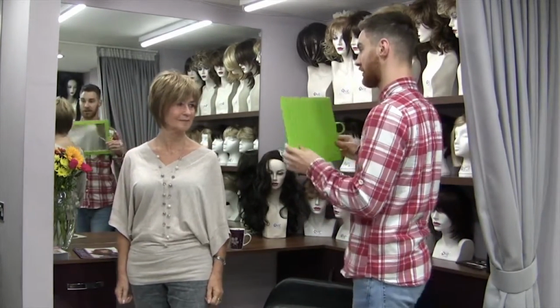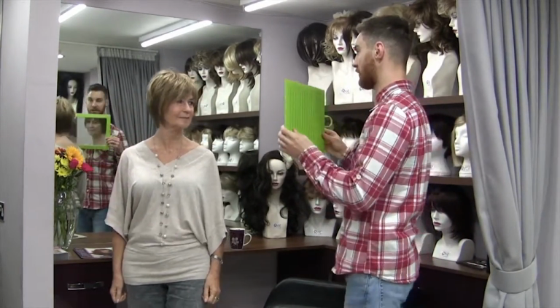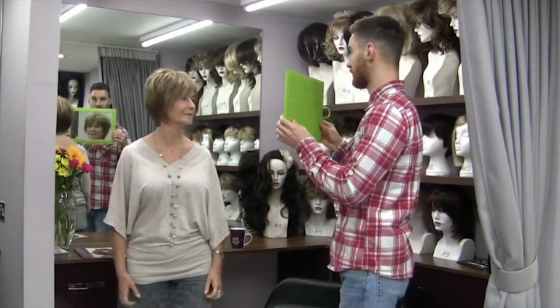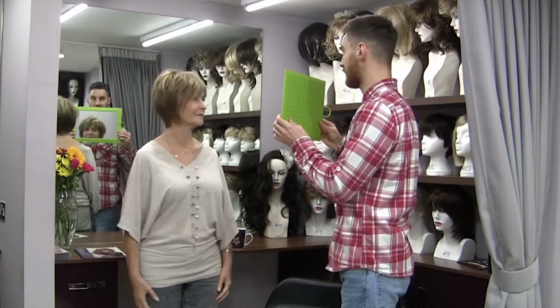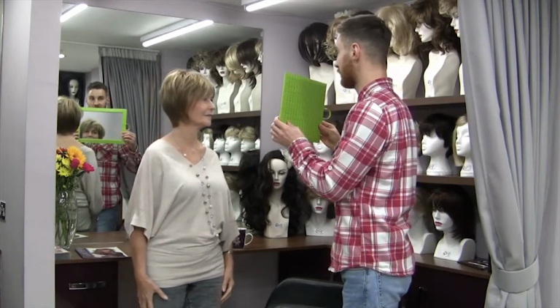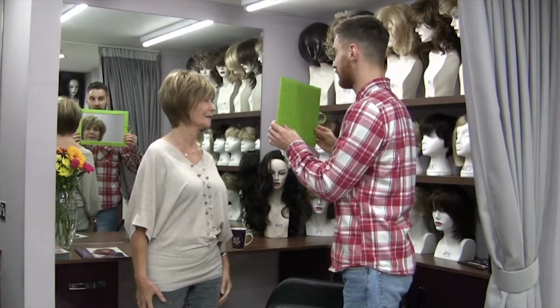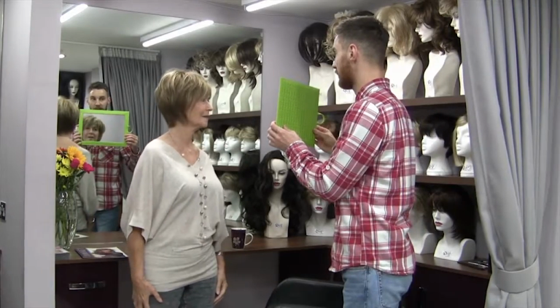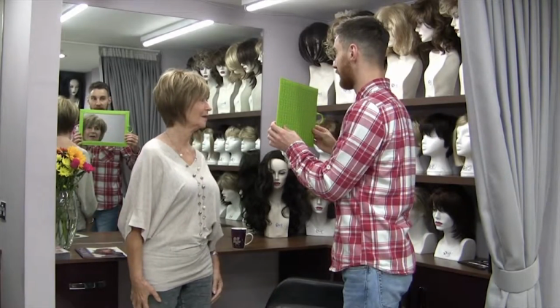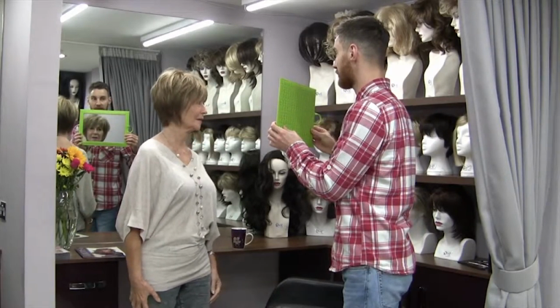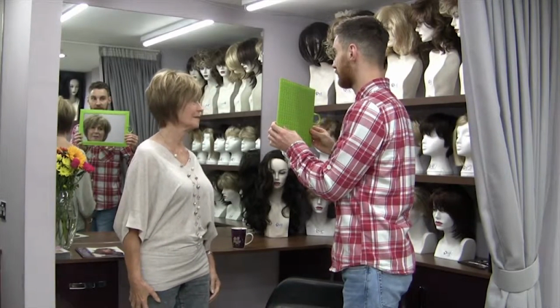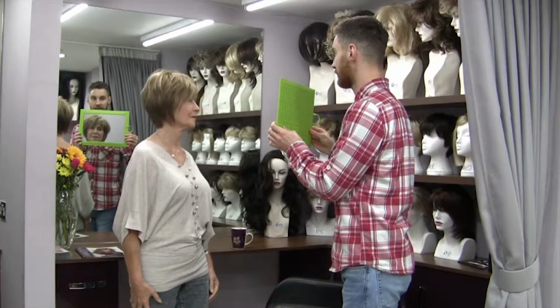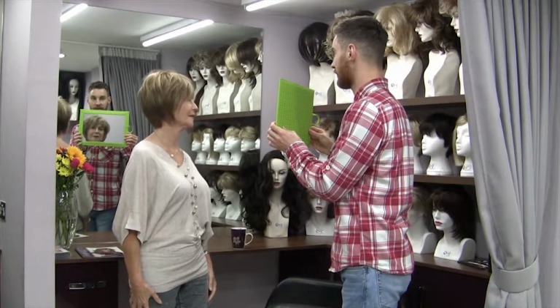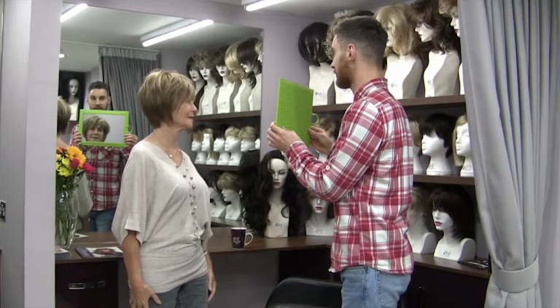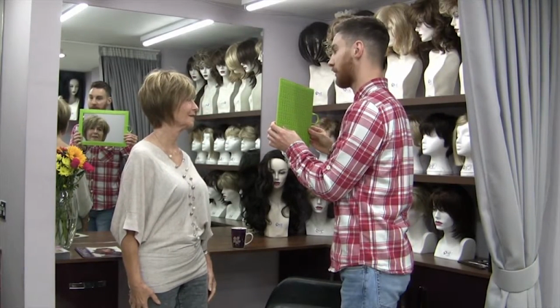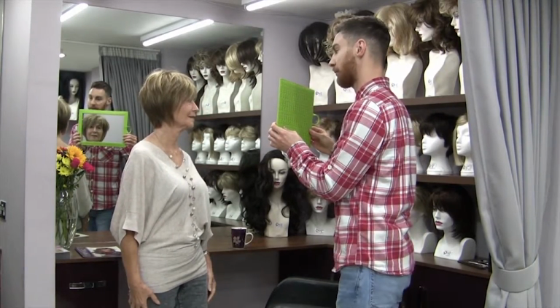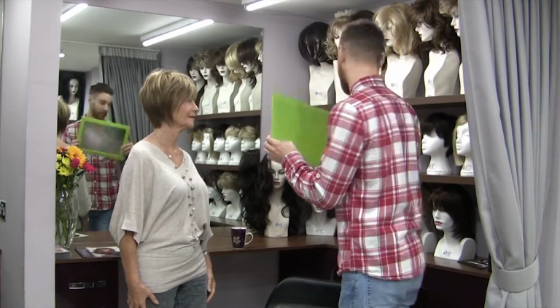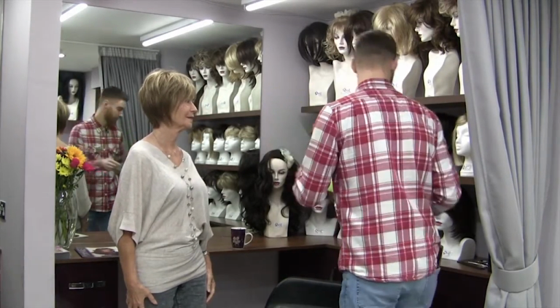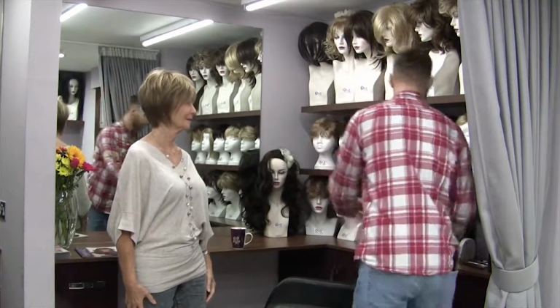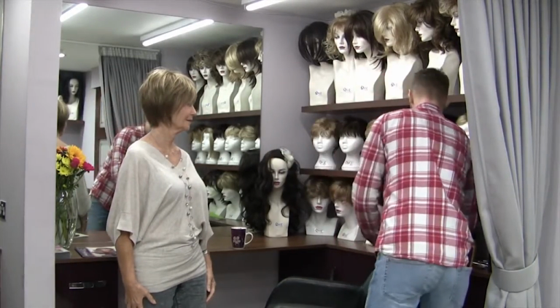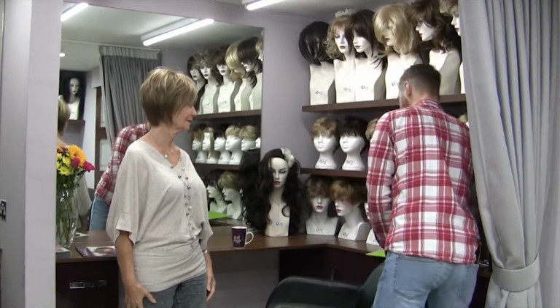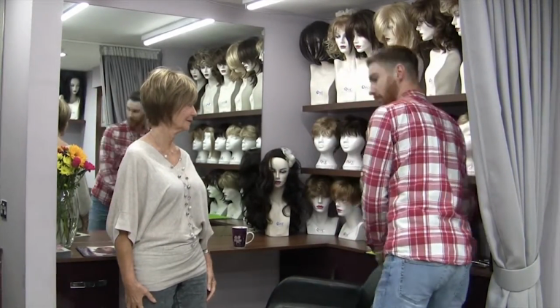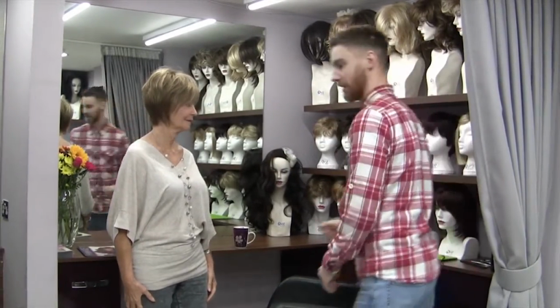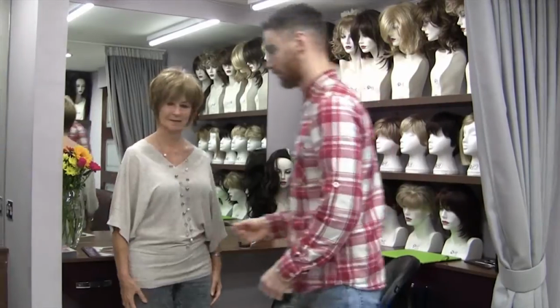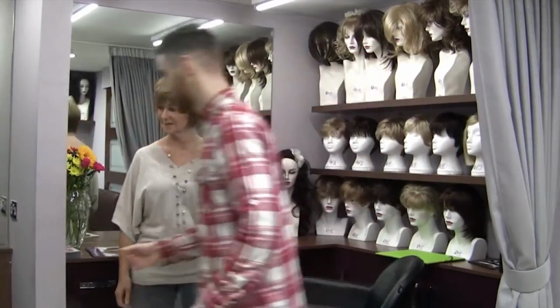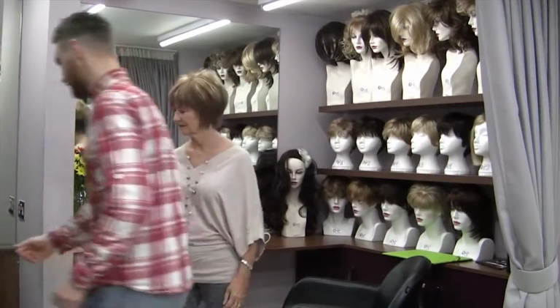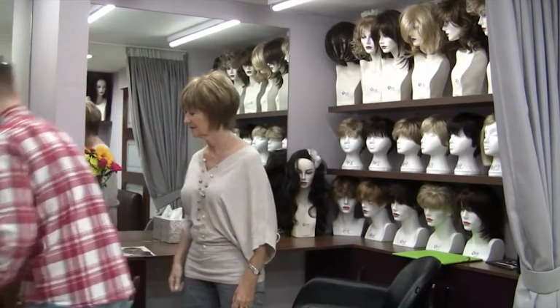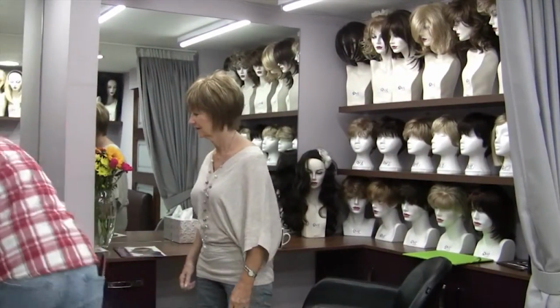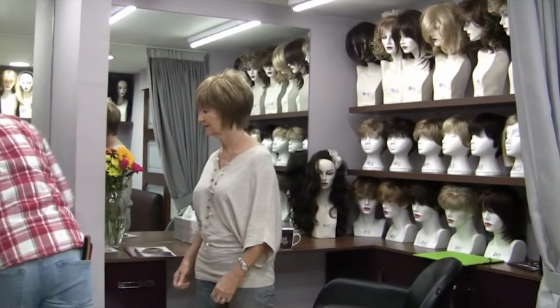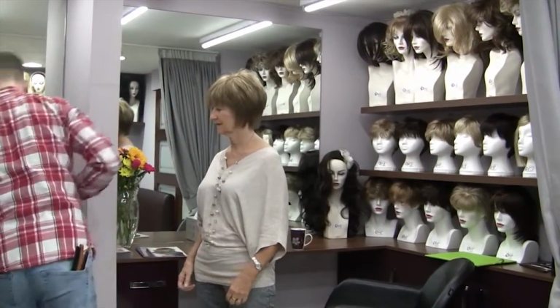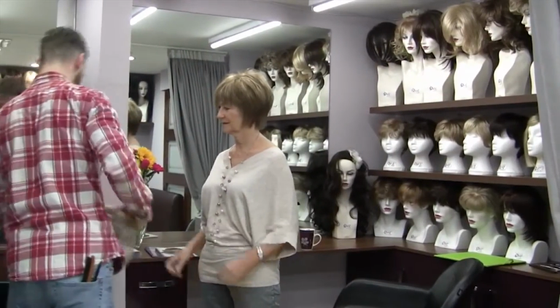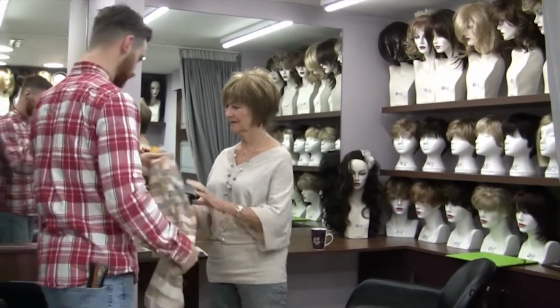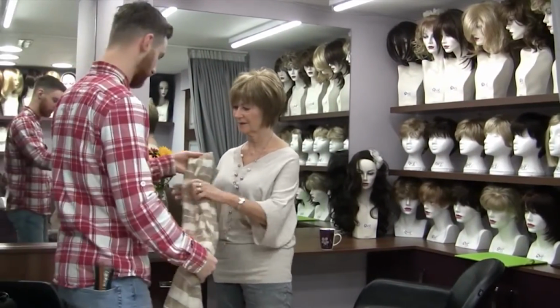It's very important to us that you leave feeling reassured, informed and confident with your new wig piece, so that you're ready to get back to your day-to-day routines without any worries.